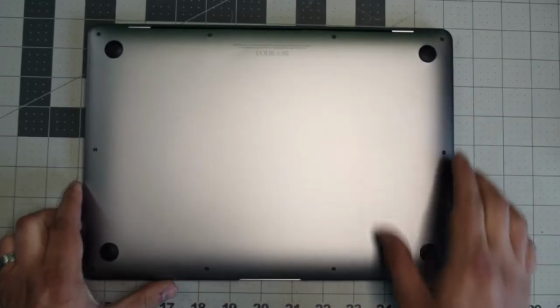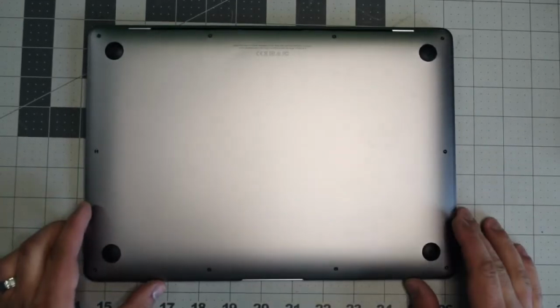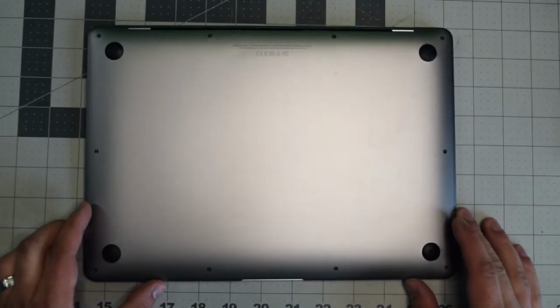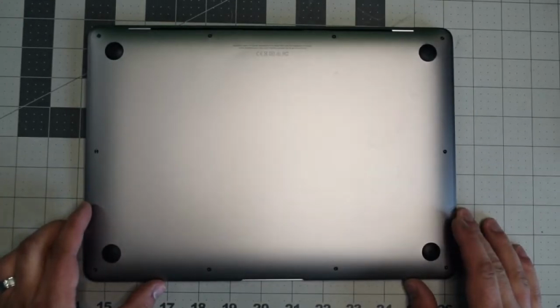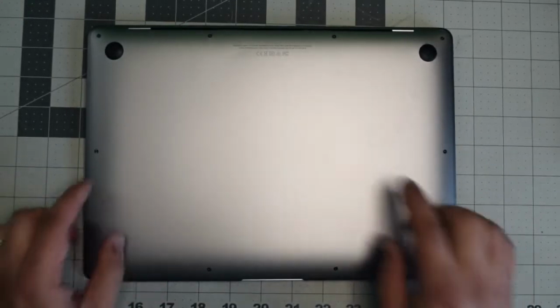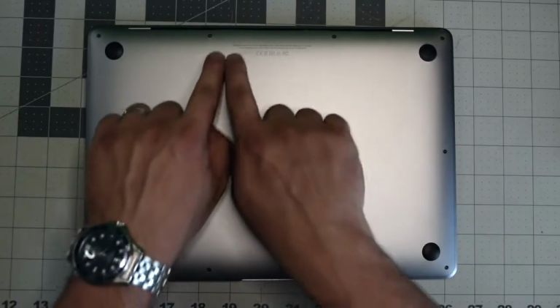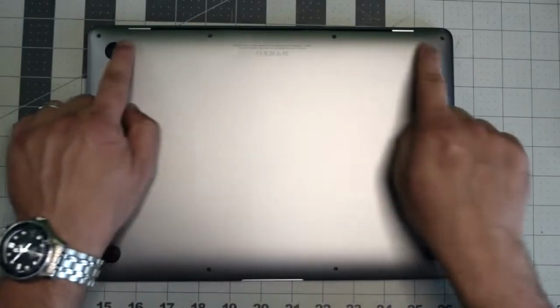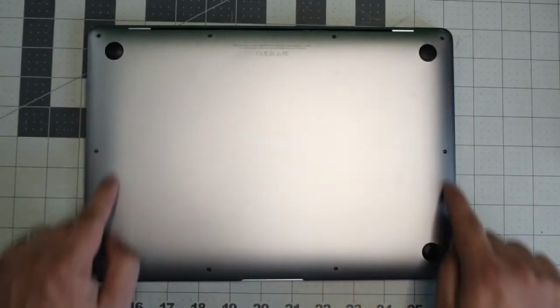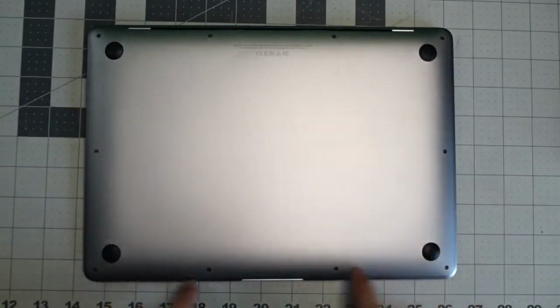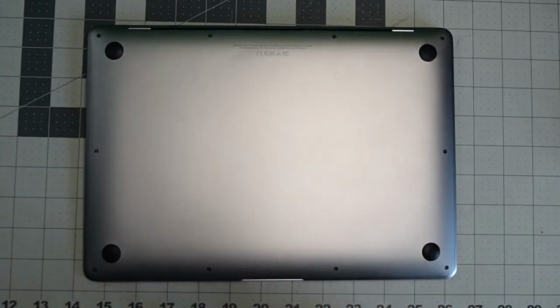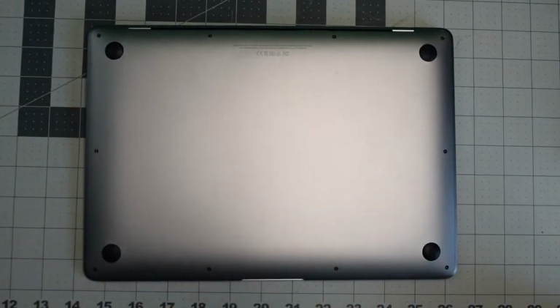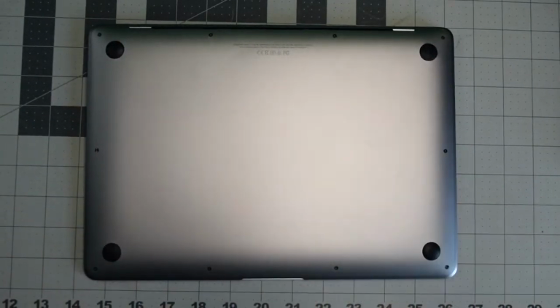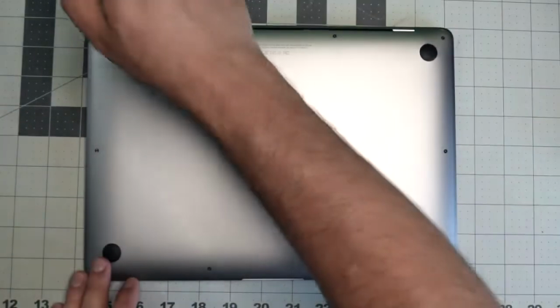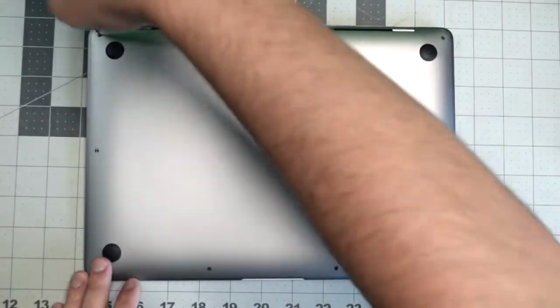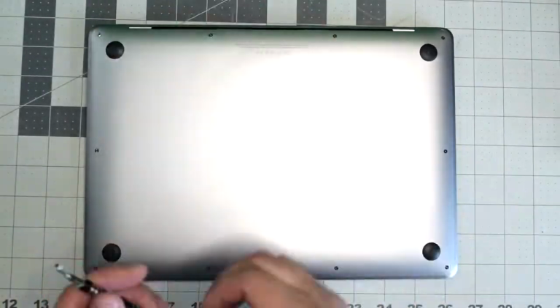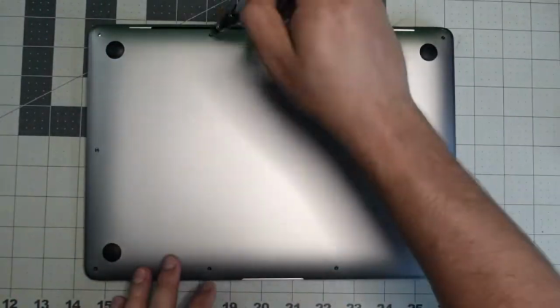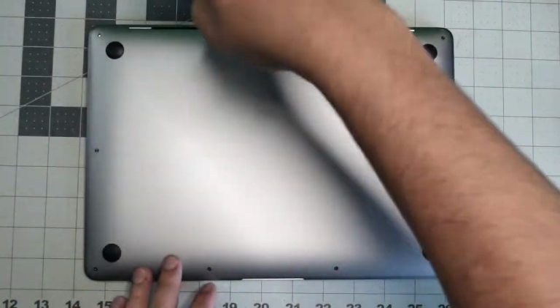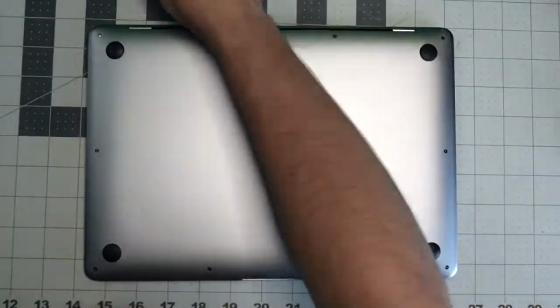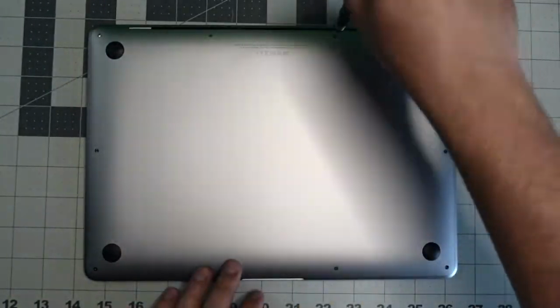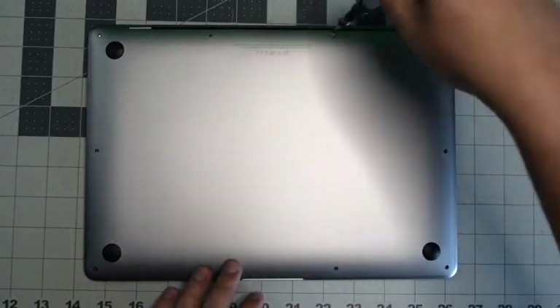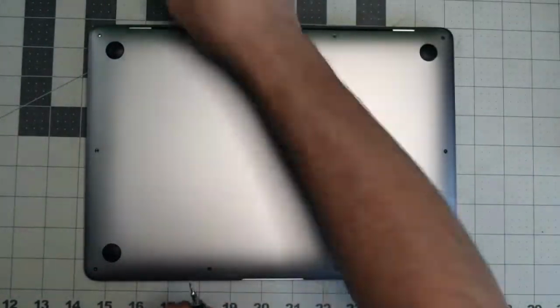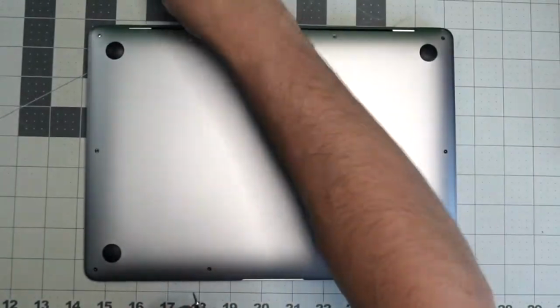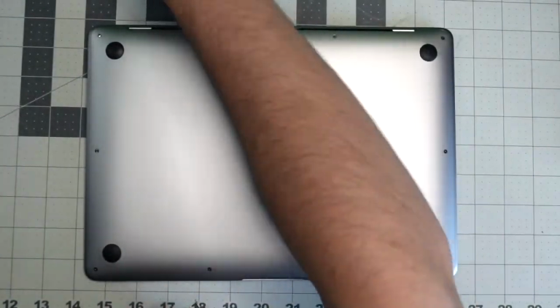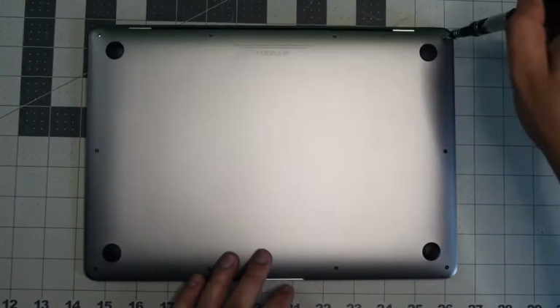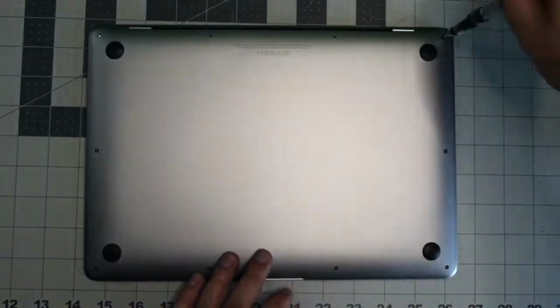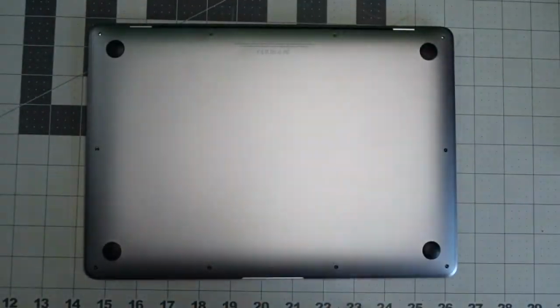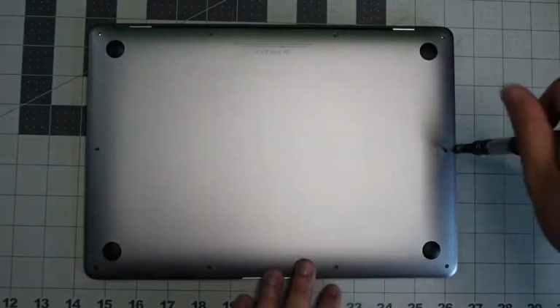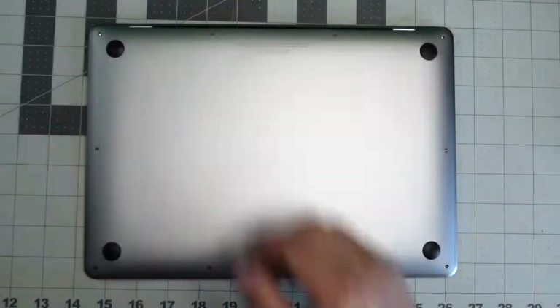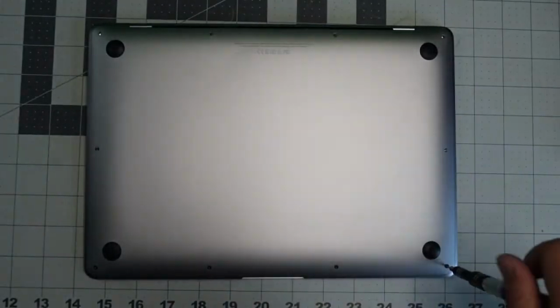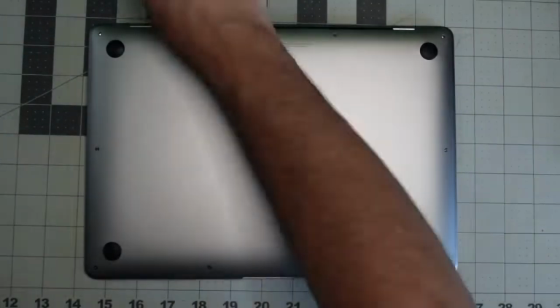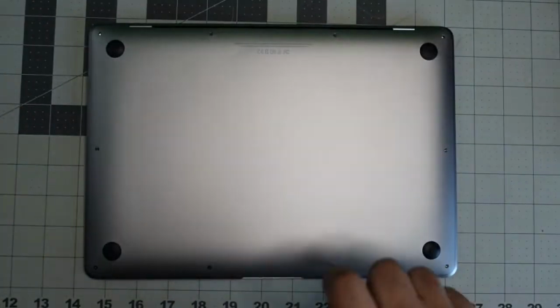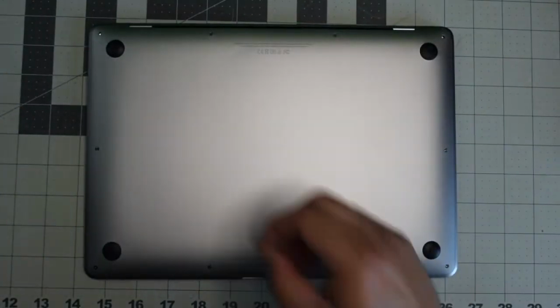The back cover is secured with 10 pentalobe screws. The top four are slightly different and the rest of the six are short. Go ahead and remove them and set them in a line so that you remember where they go.